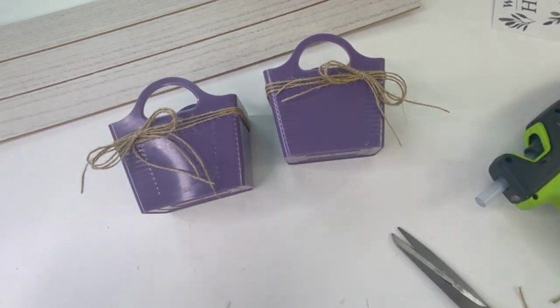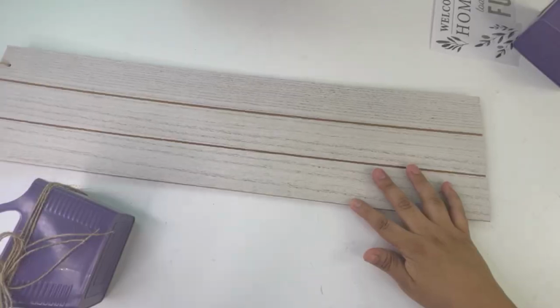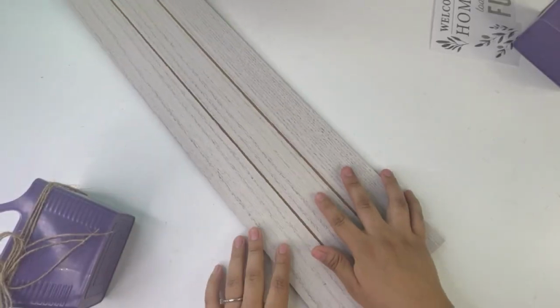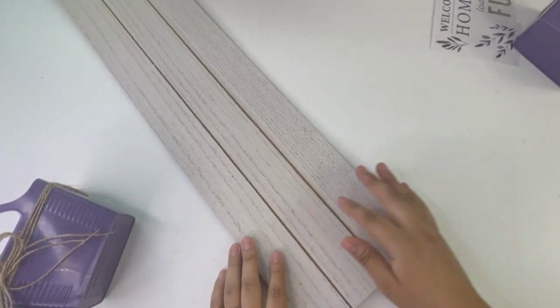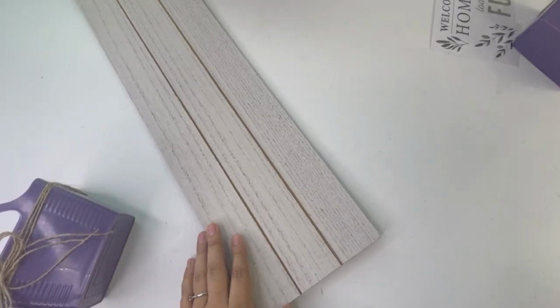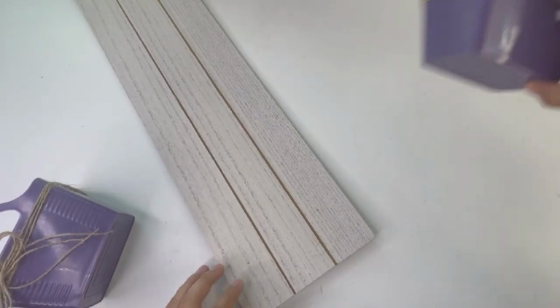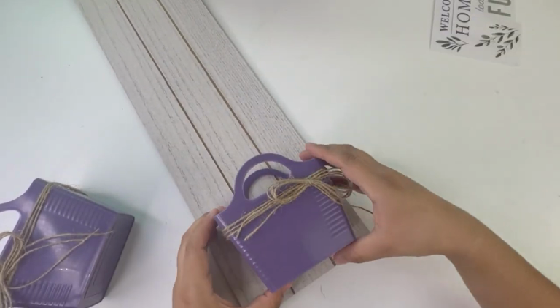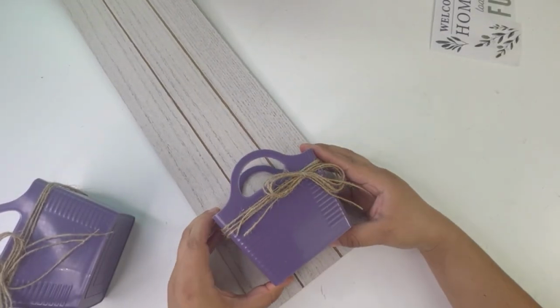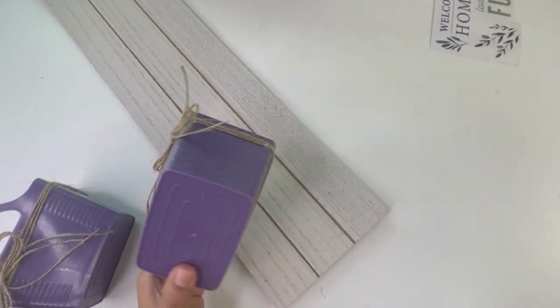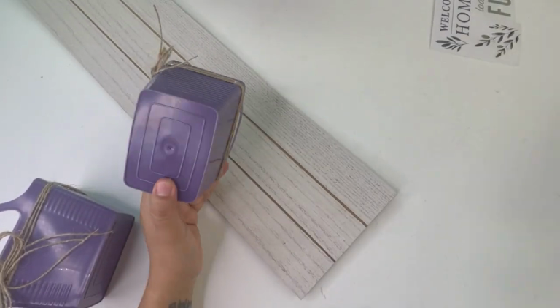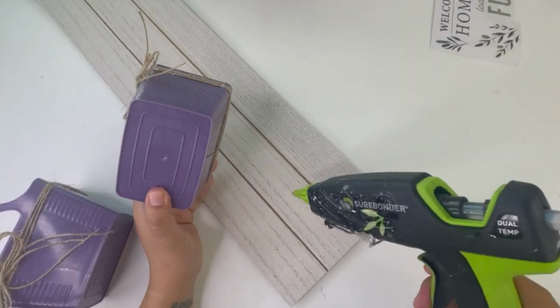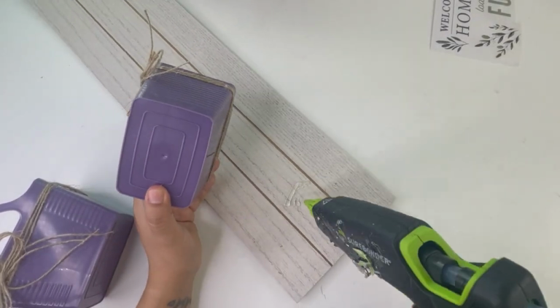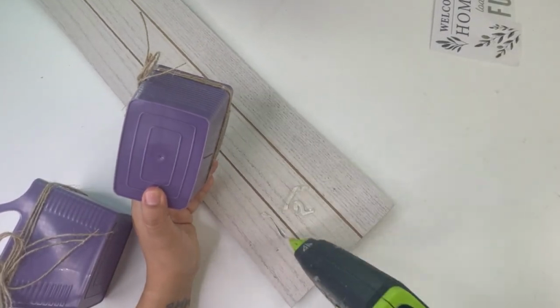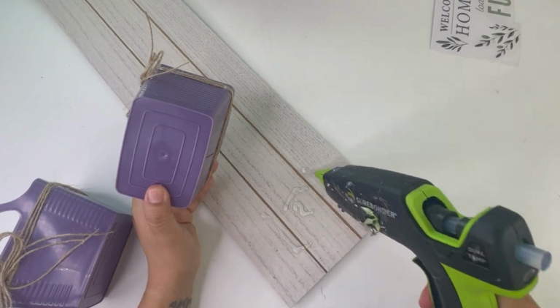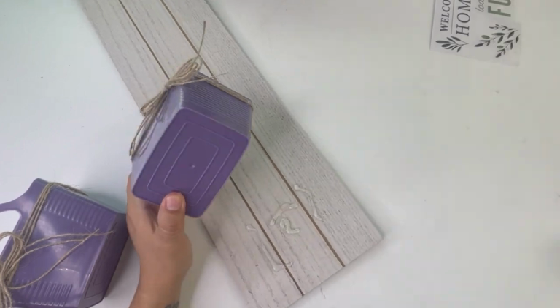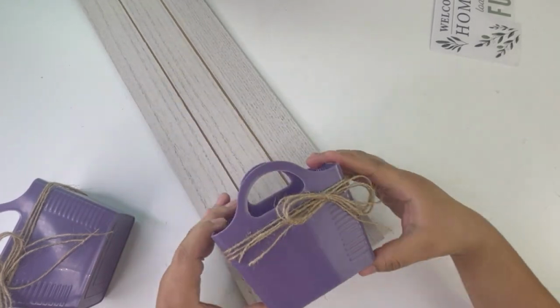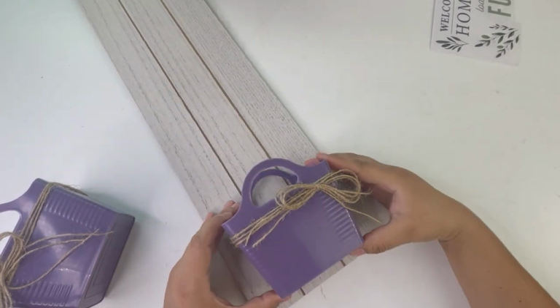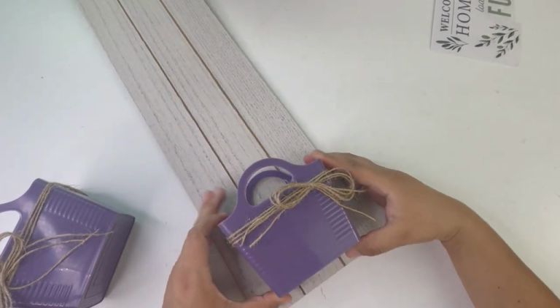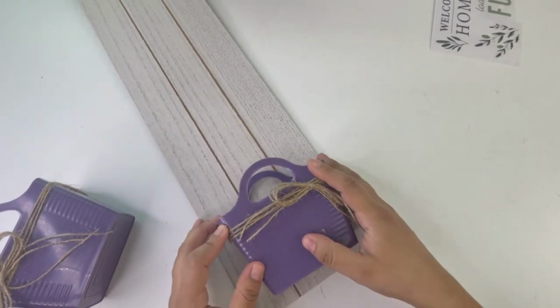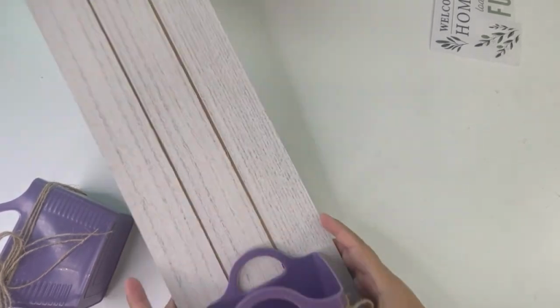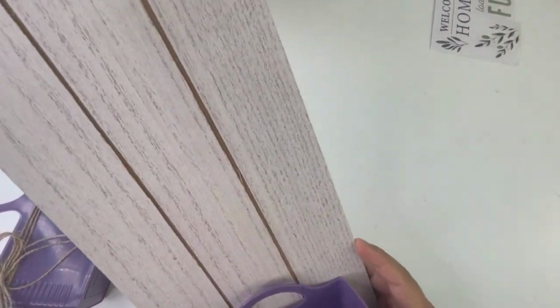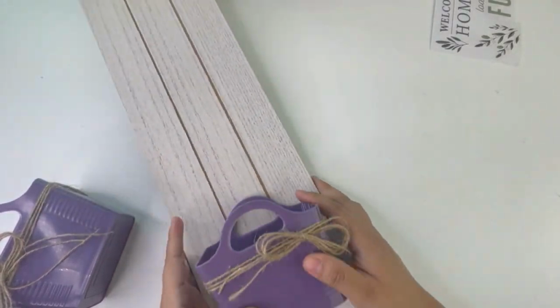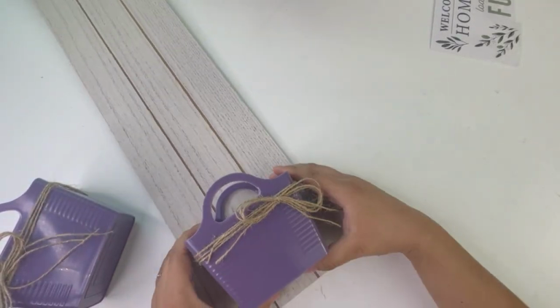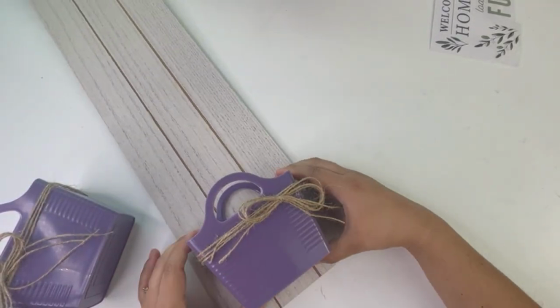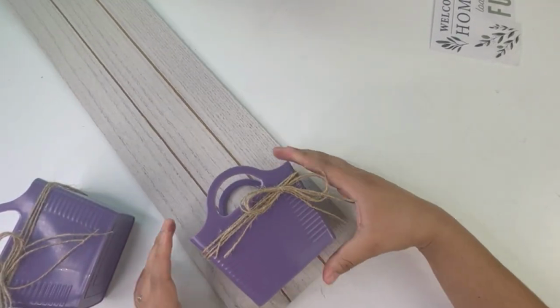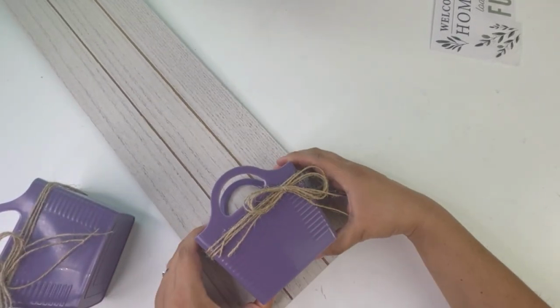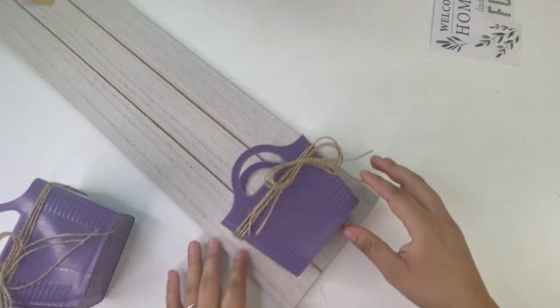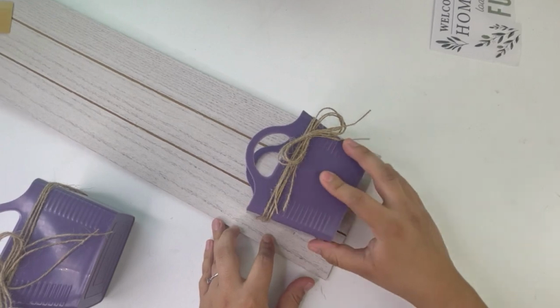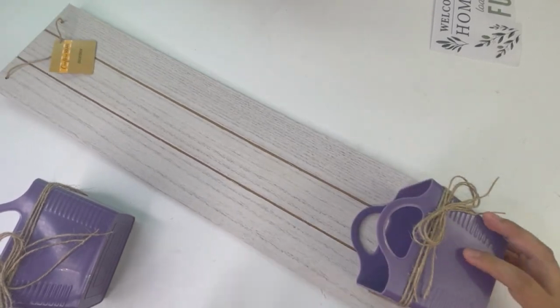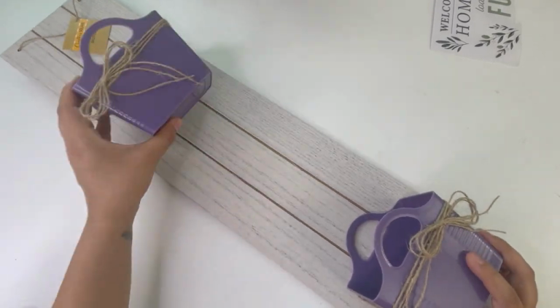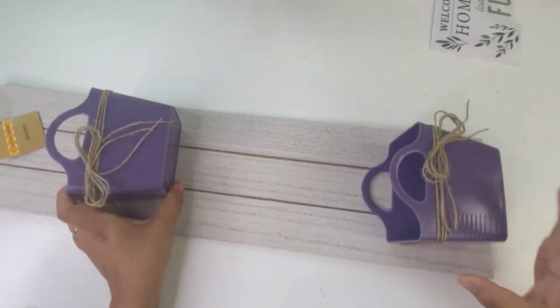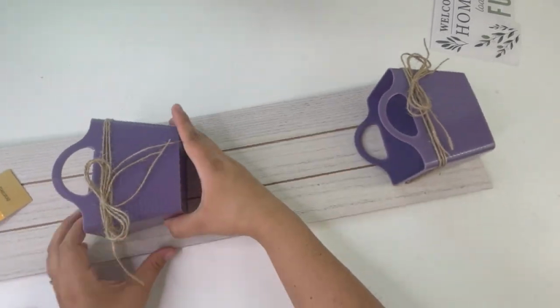The next thing I will be doing is adding the little baskets to this sign. I'm adding one at the top and one at the bottom, leaving a space in between them.